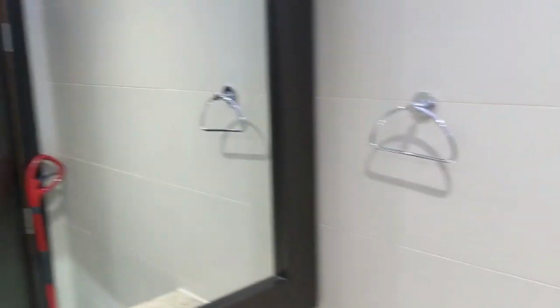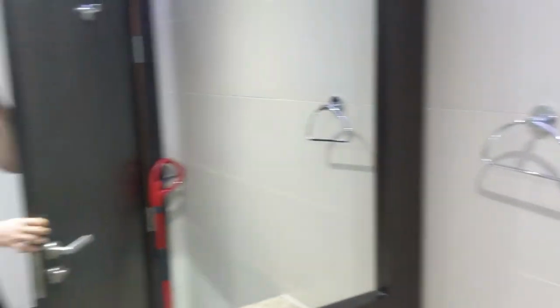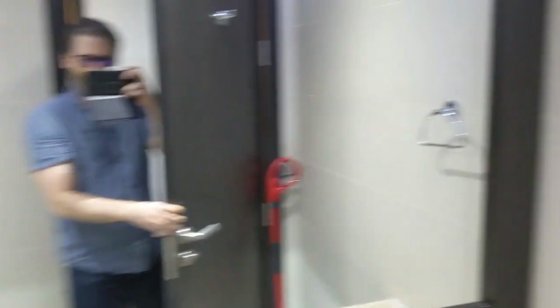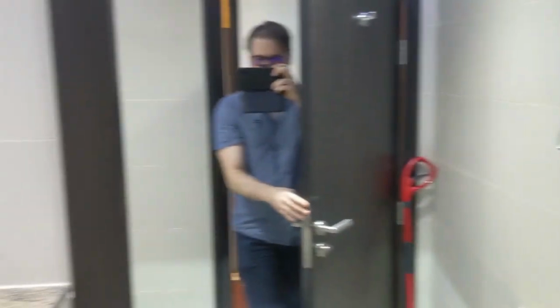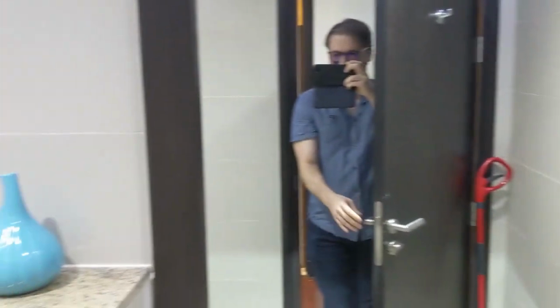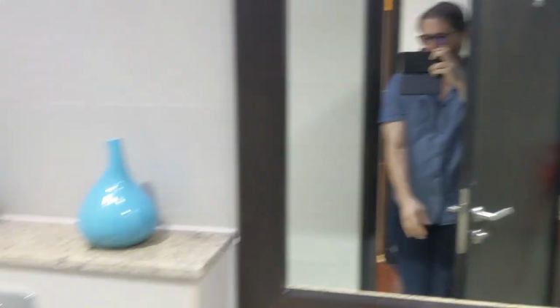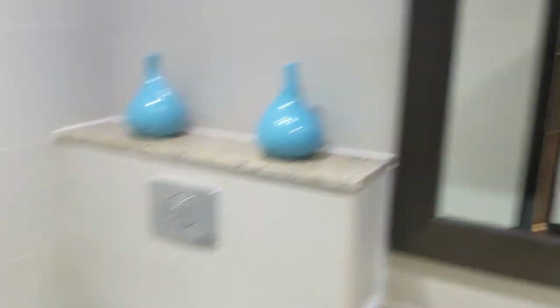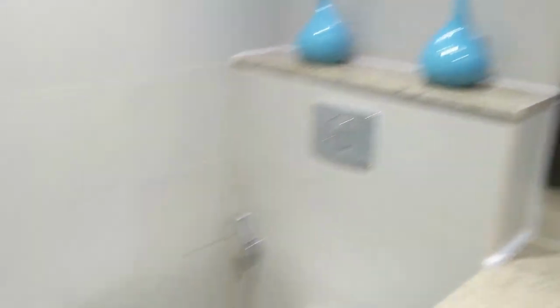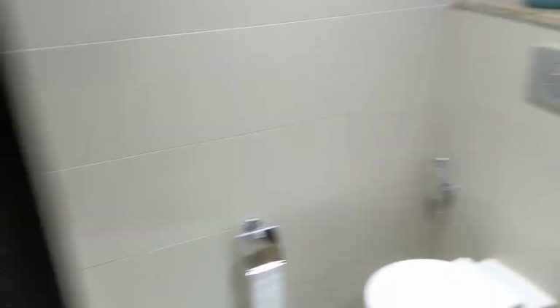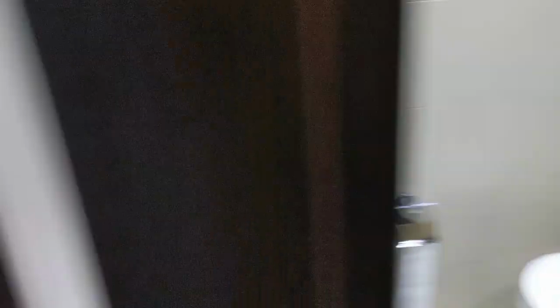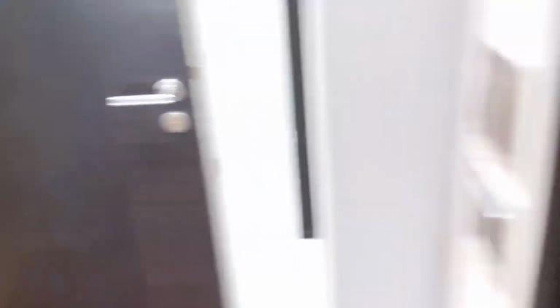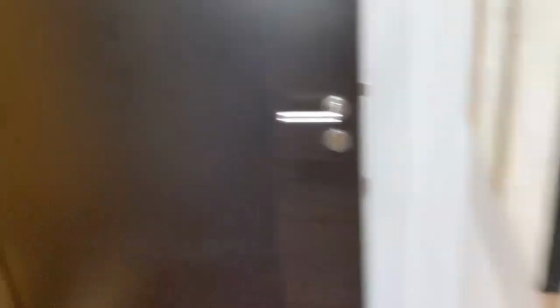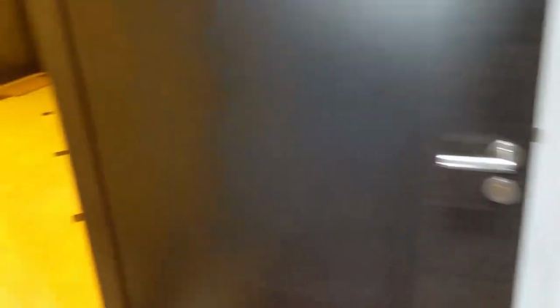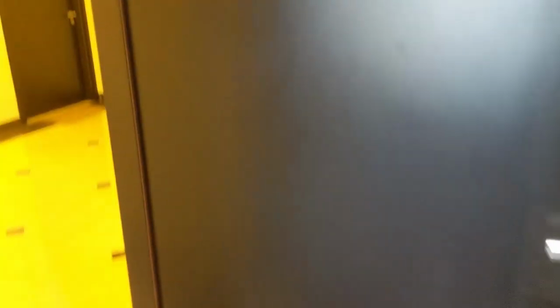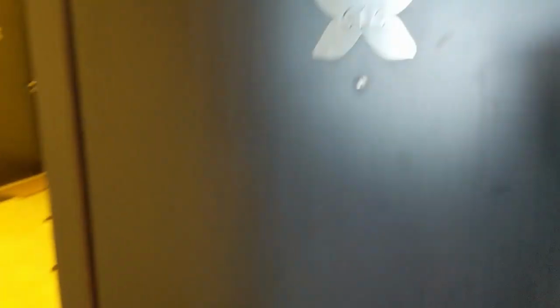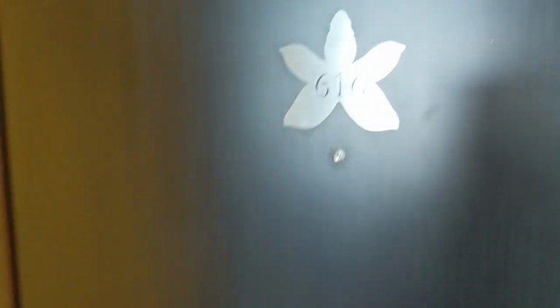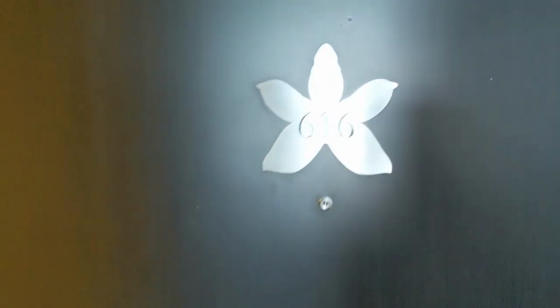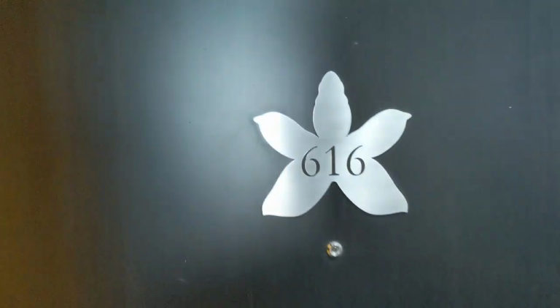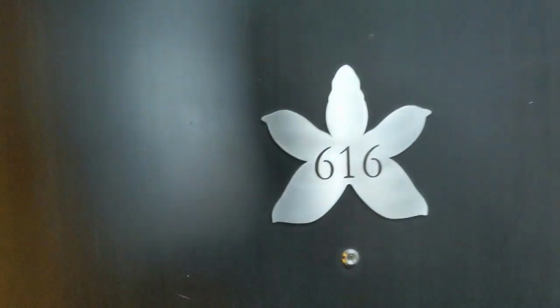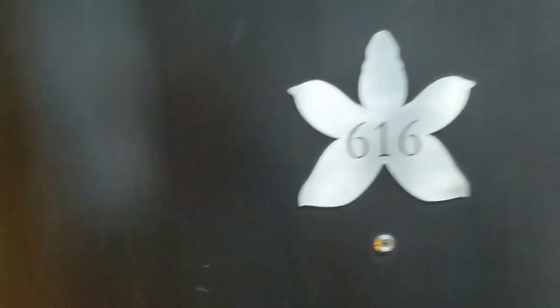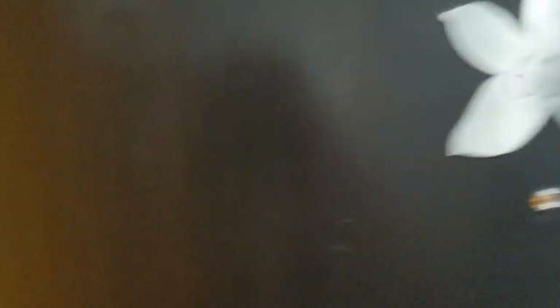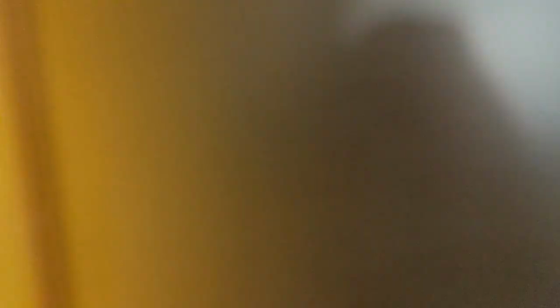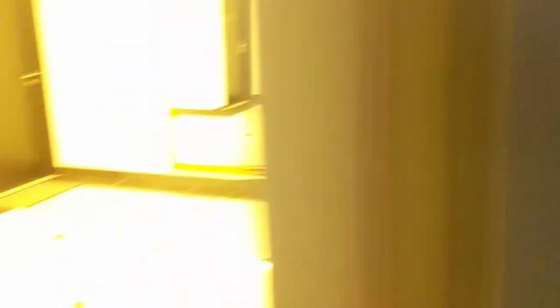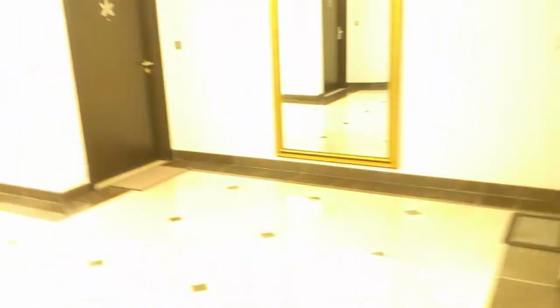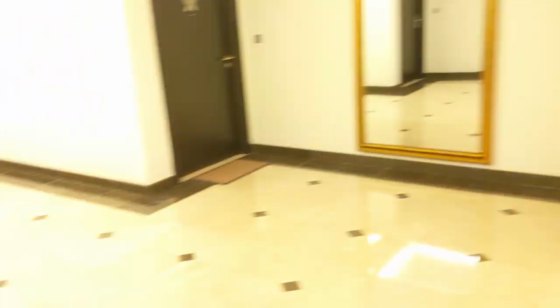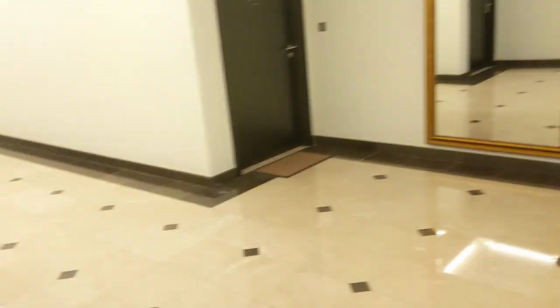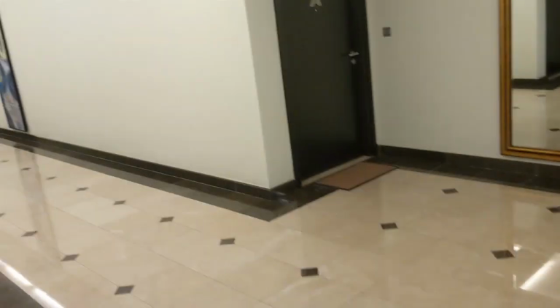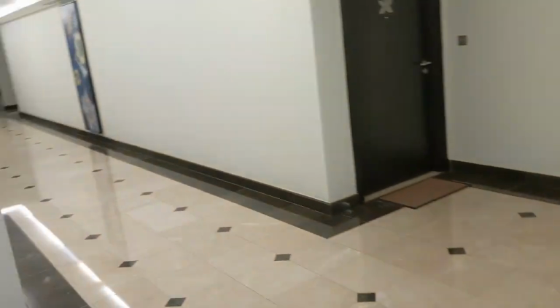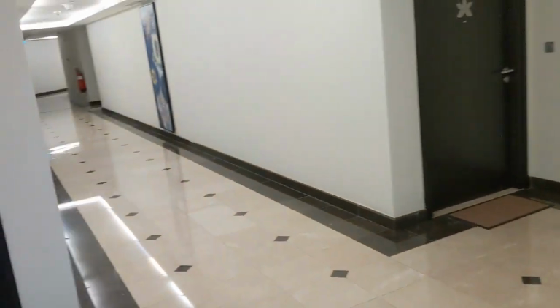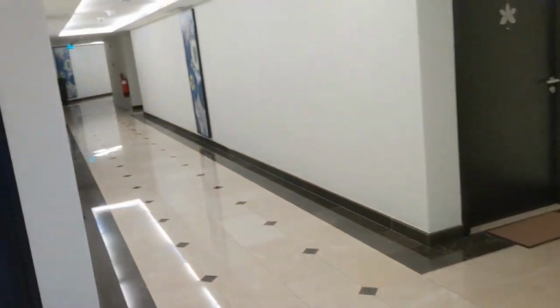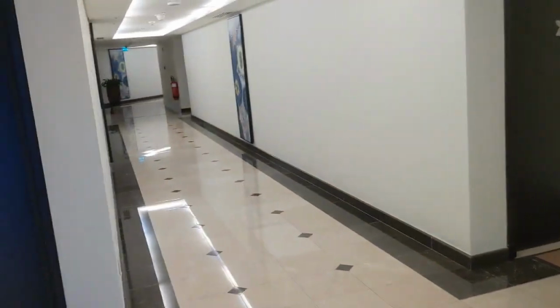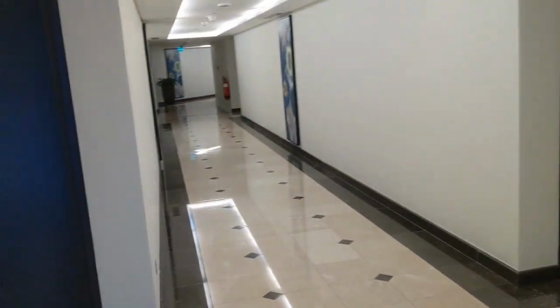And this is the entrance — it's unit 616. This is the hallway. Feels like a hotel.